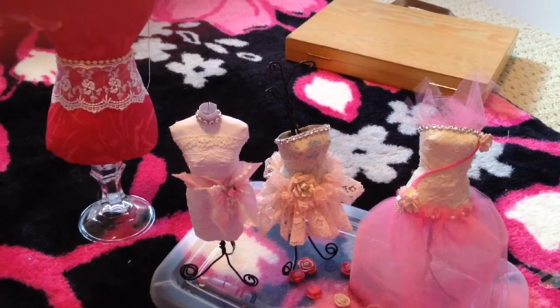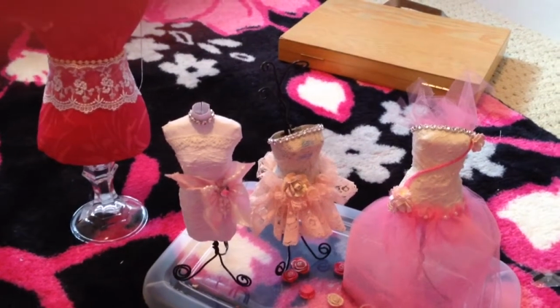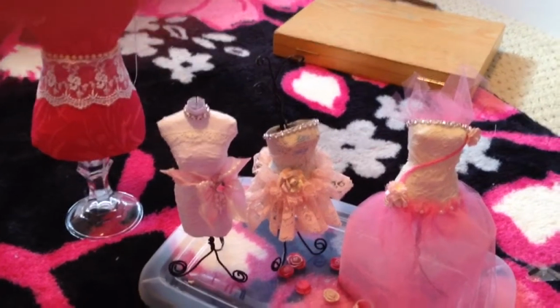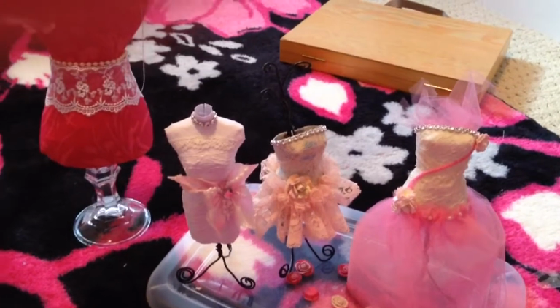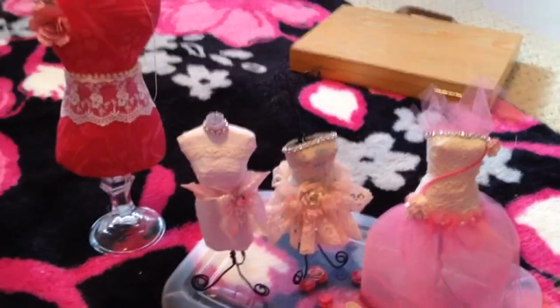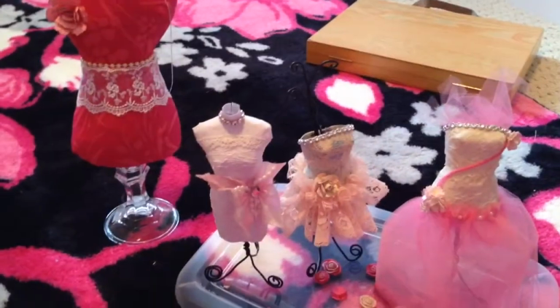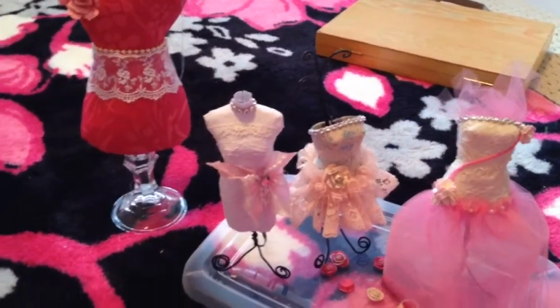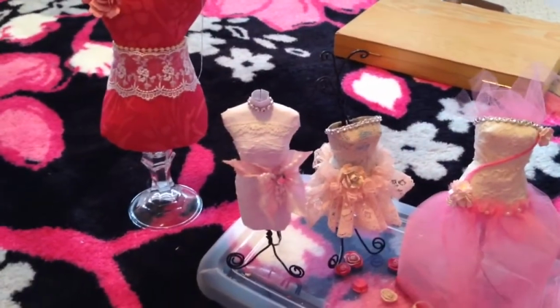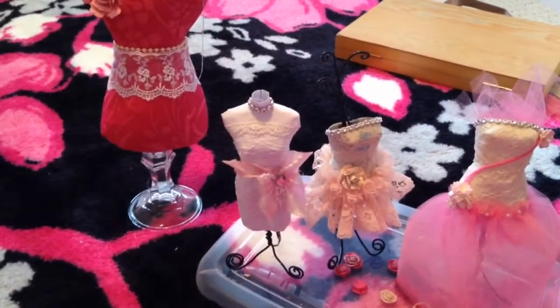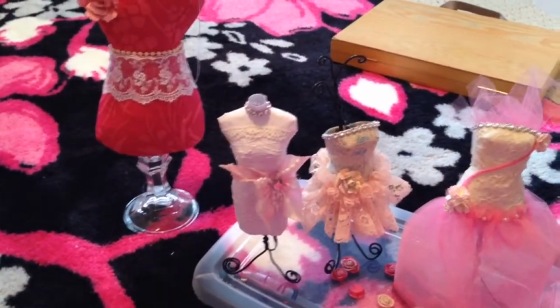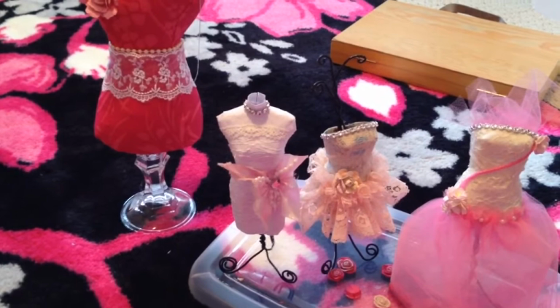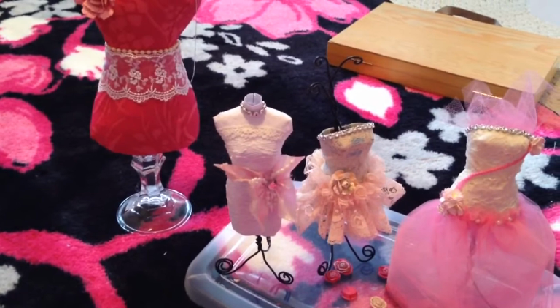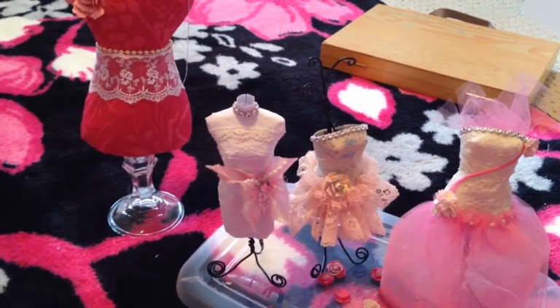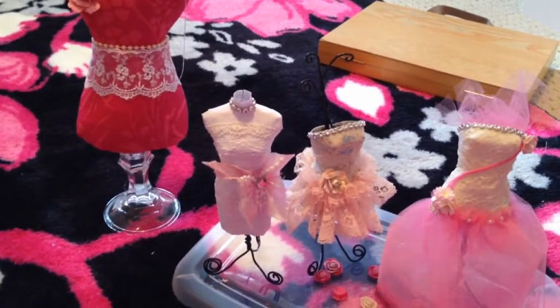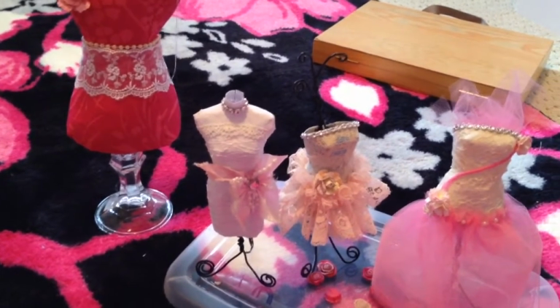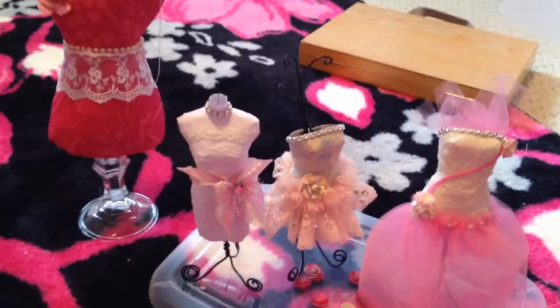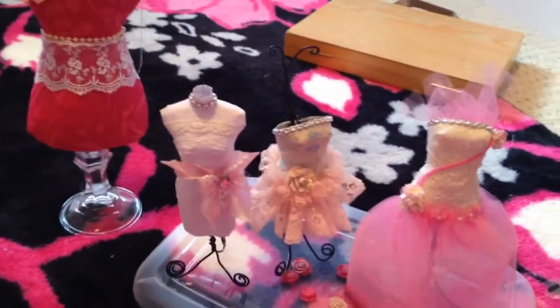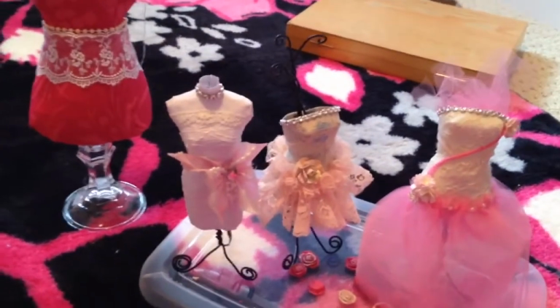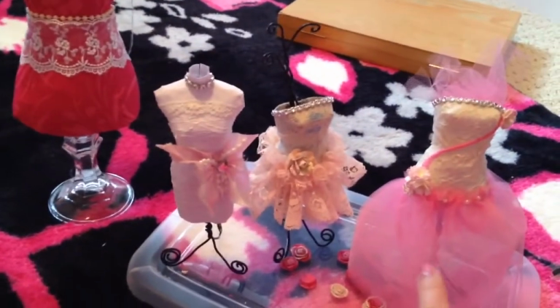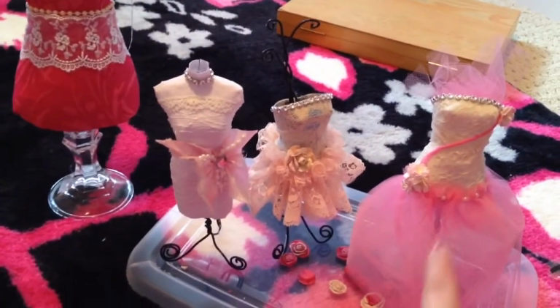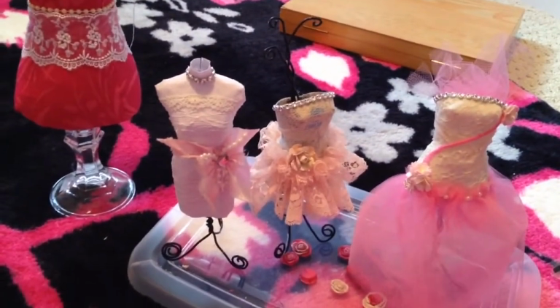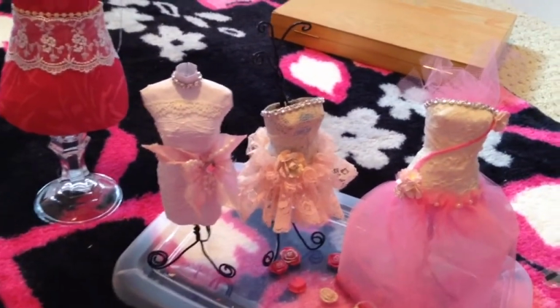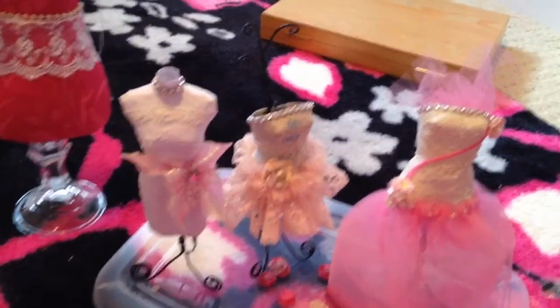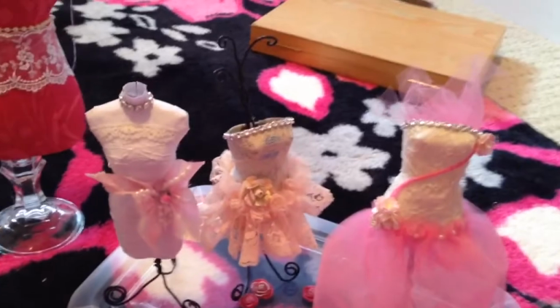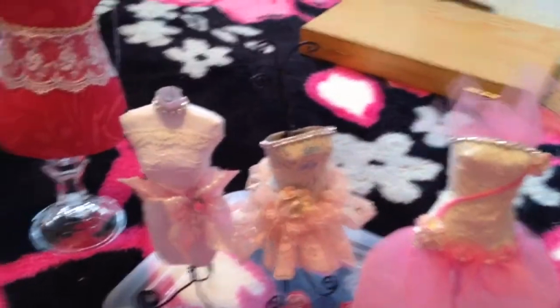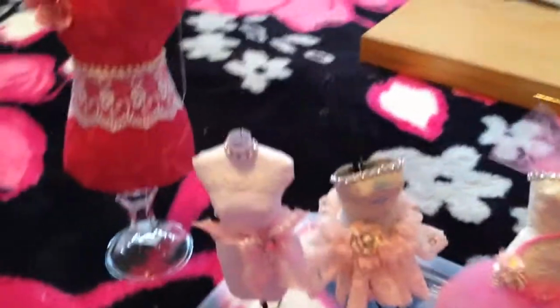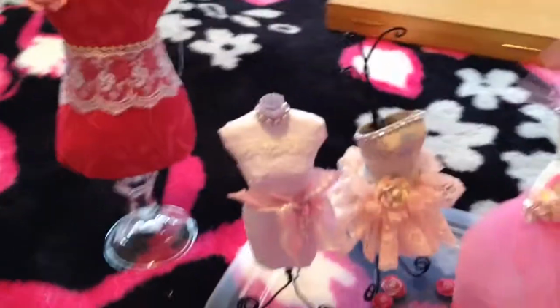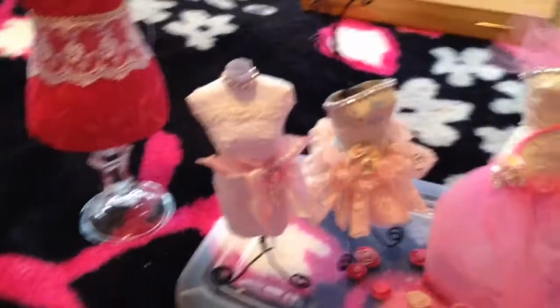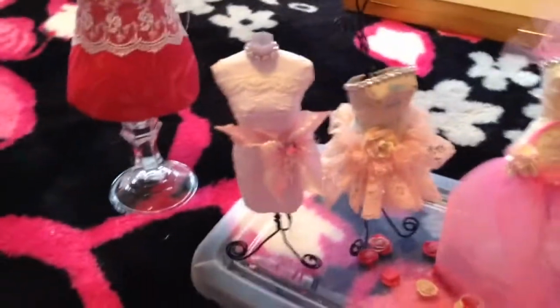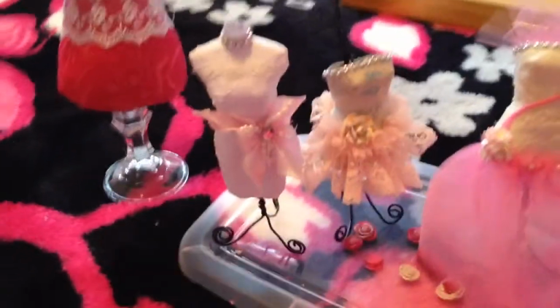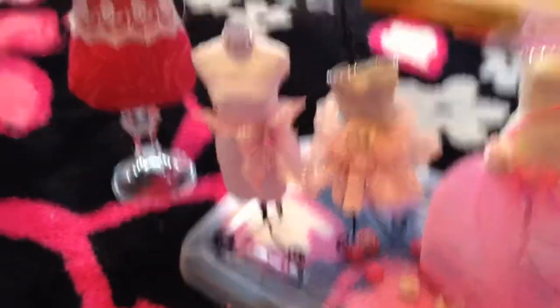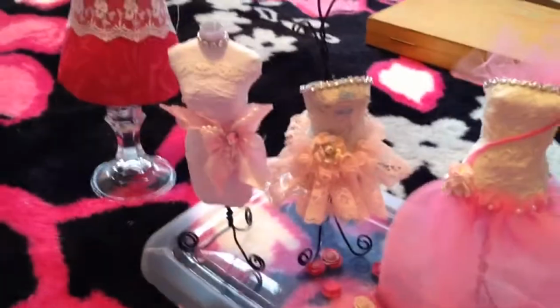Hey everyone, it's VN here. I just want to do a video of some new things that I finished. I think I did a video of this Minikin dress right here already, but I made a couple more. So I wanted to share with you guys.